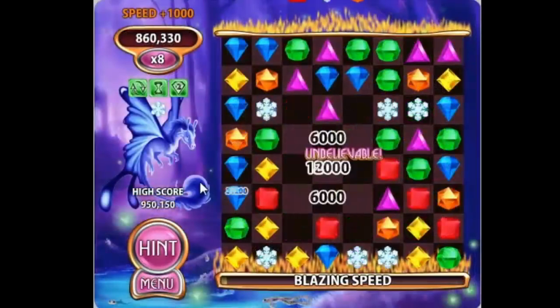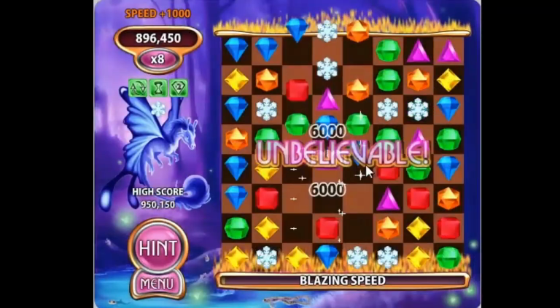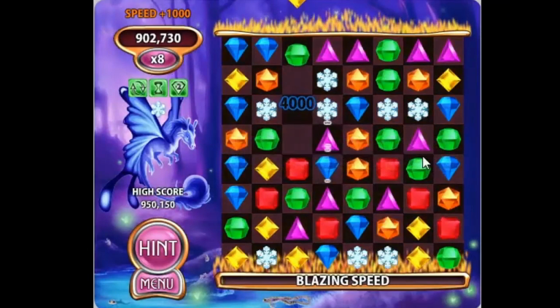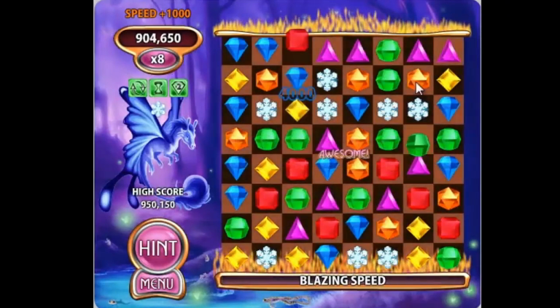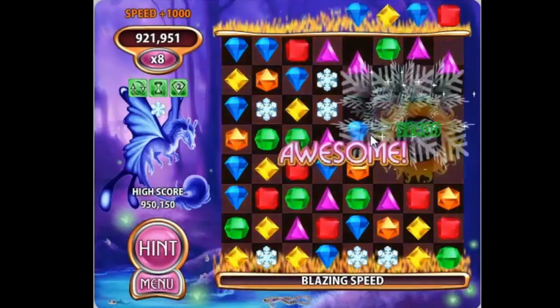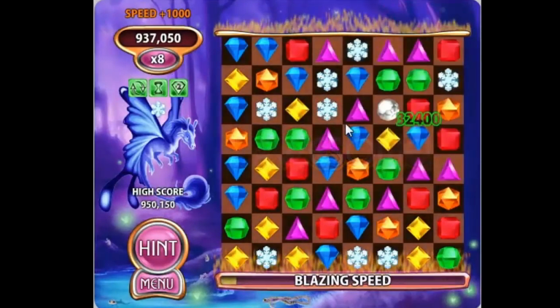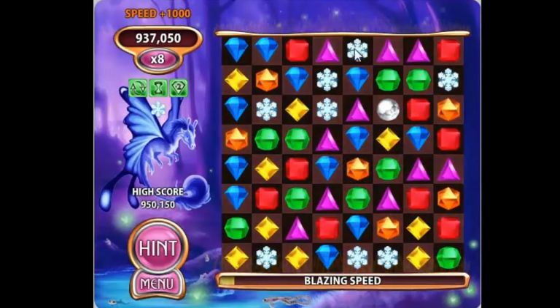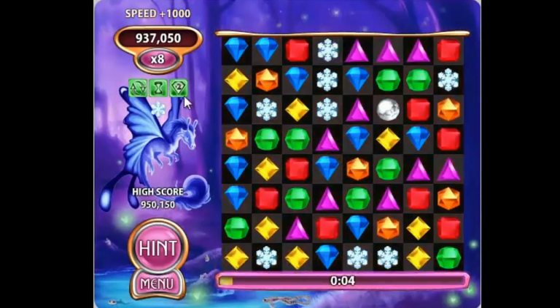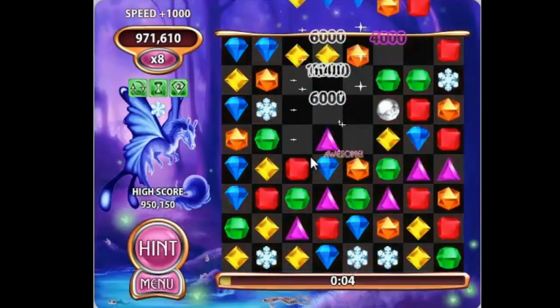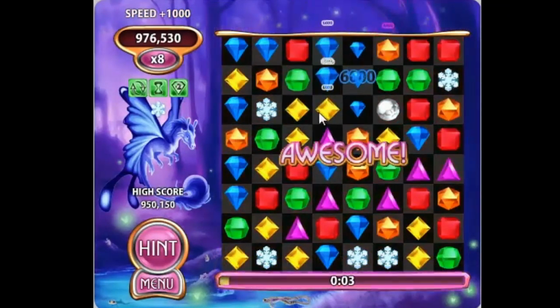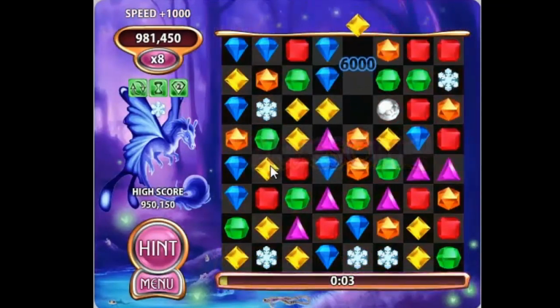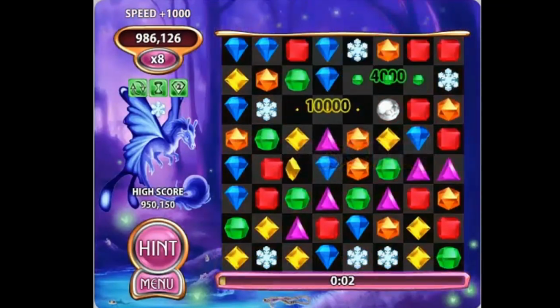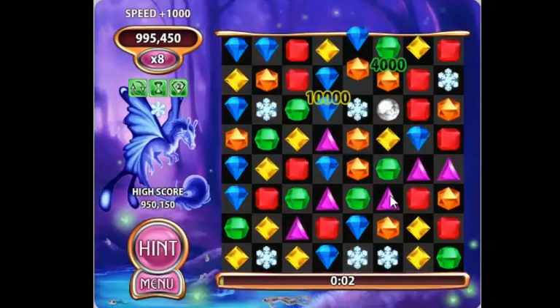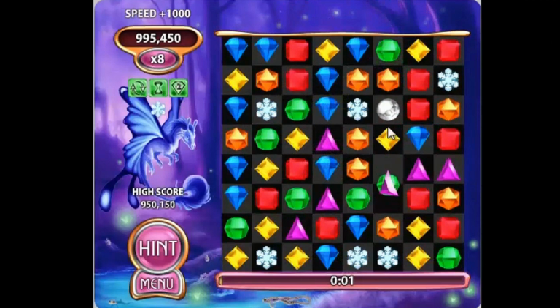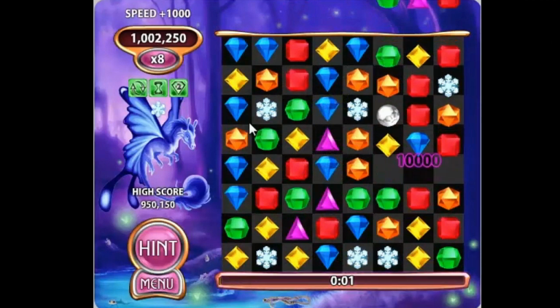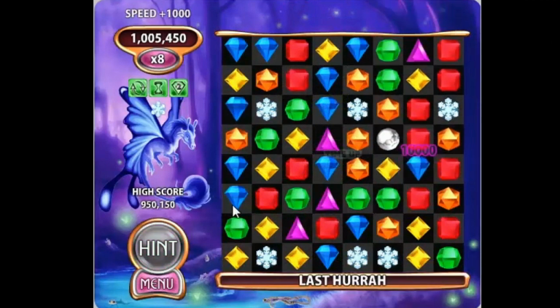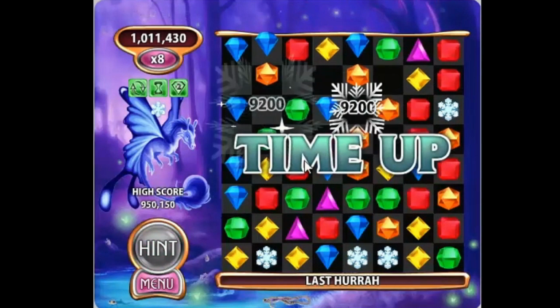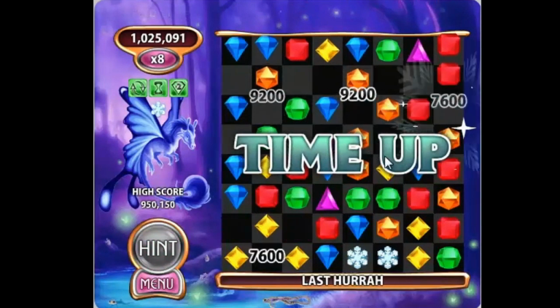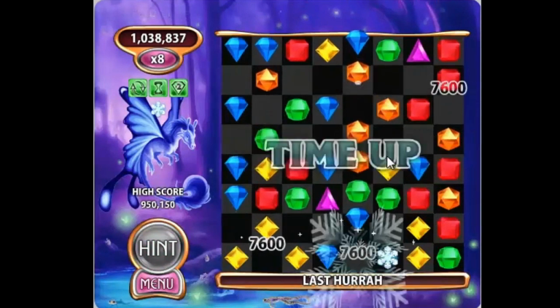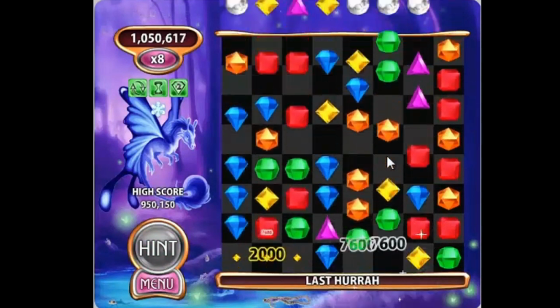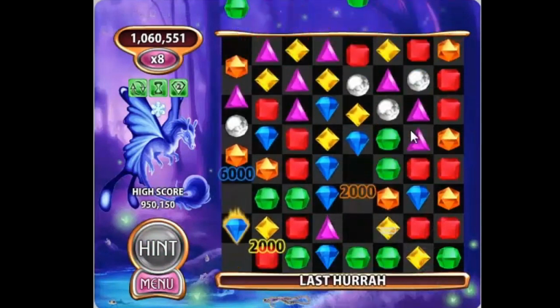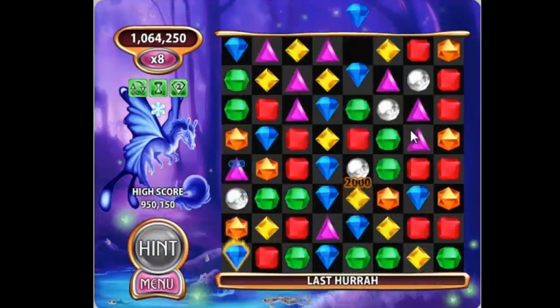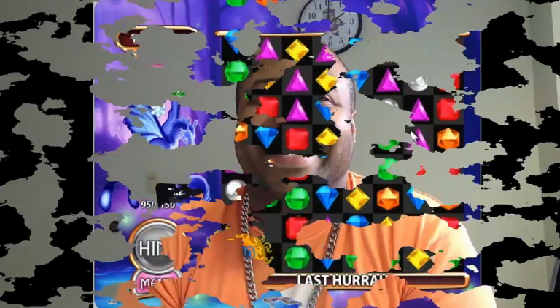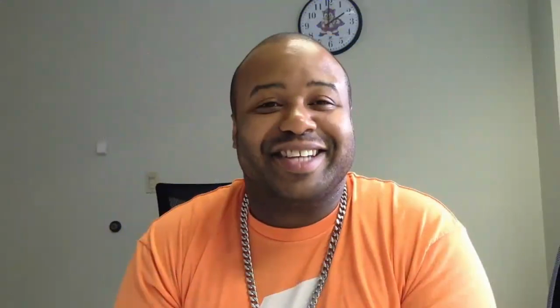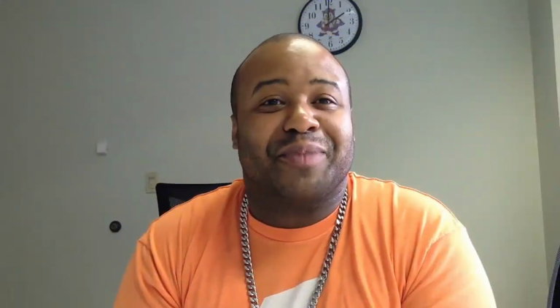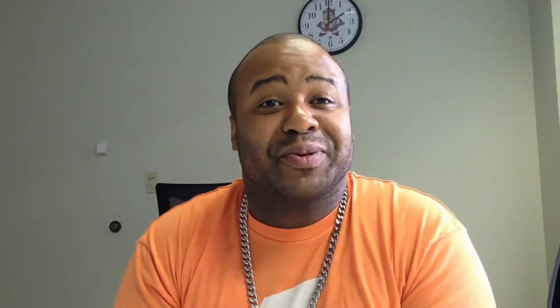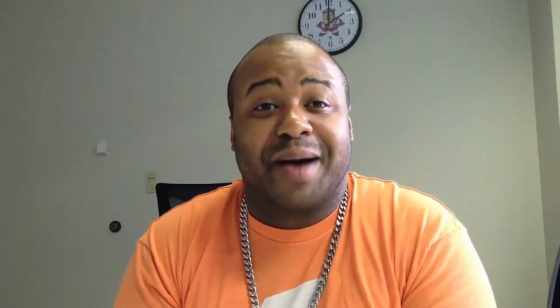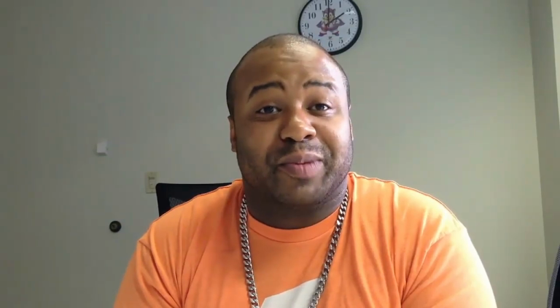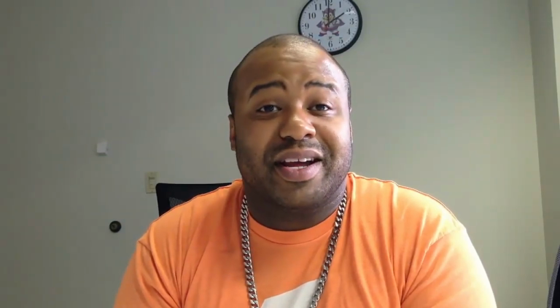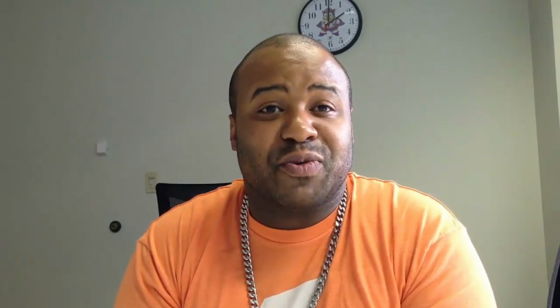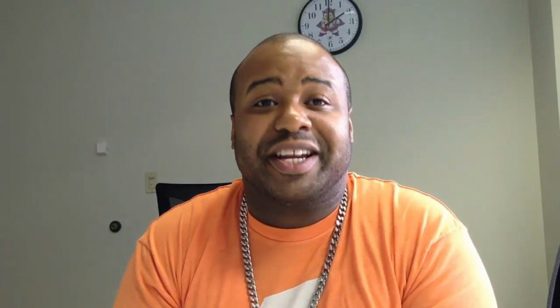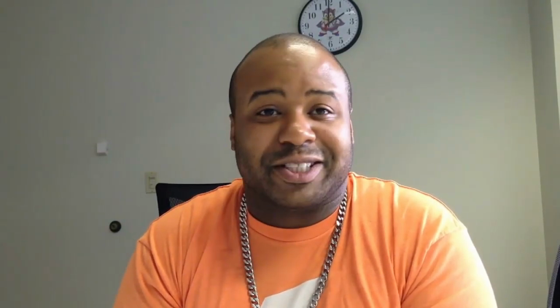Ice Burst is one of the most powerful gems in Bejeweled Blitz. A skilled player can use this to get a higher score than they might see with Kangaroo B2 or Phoenix Brist. These tips should help you break through to the top of your leaderboard. Thanks for watching and keep Blitzing!